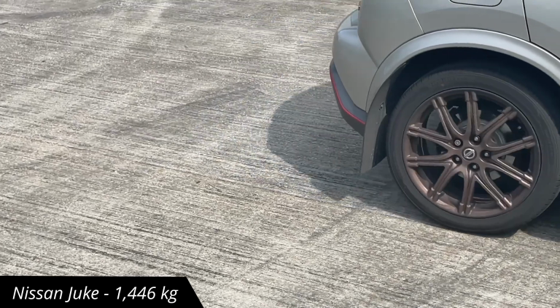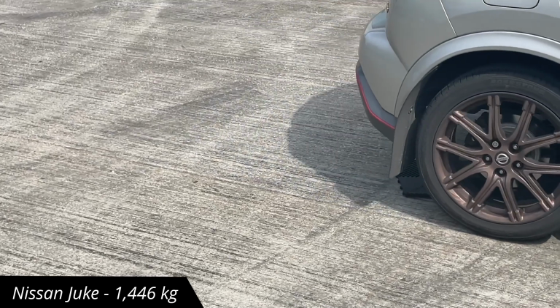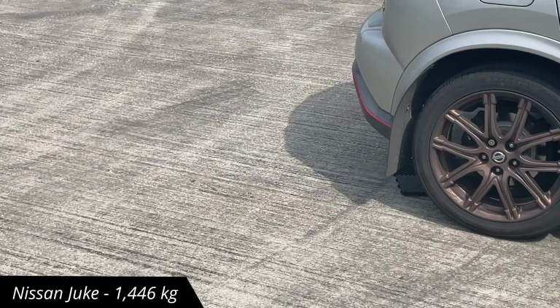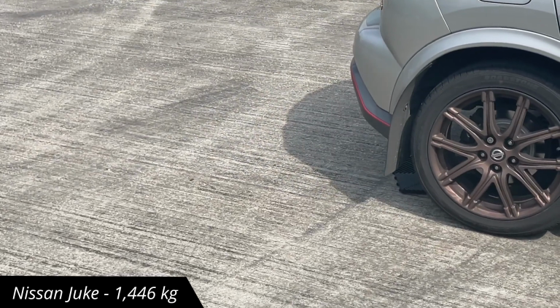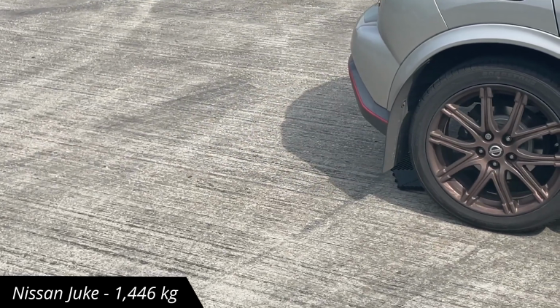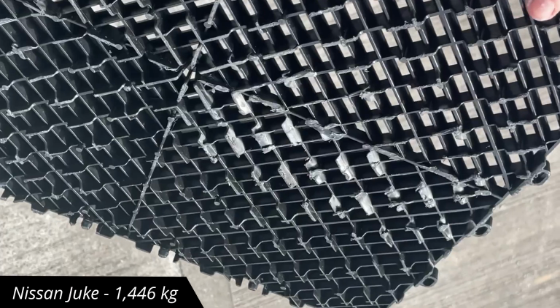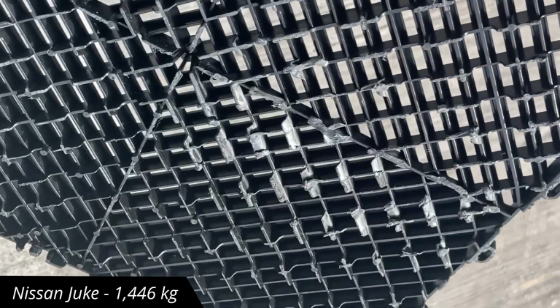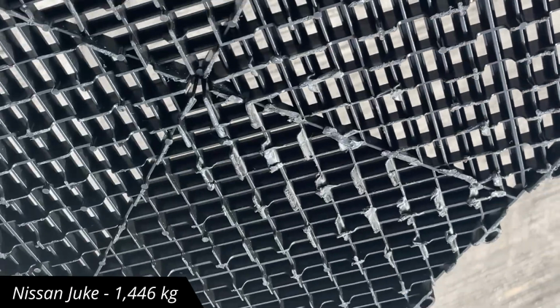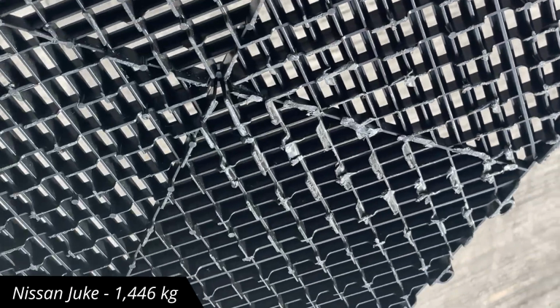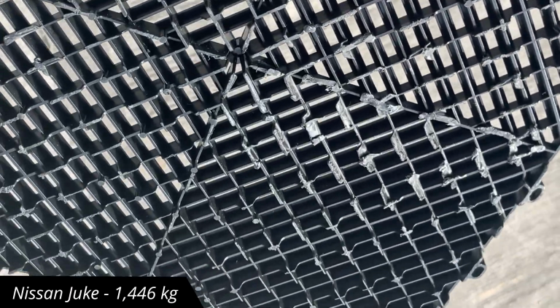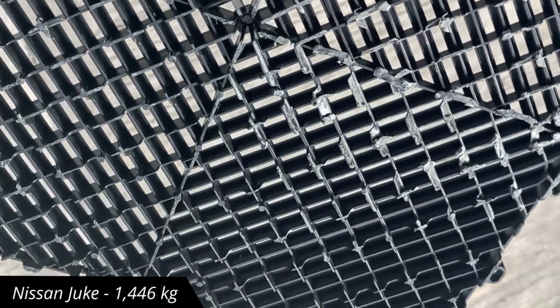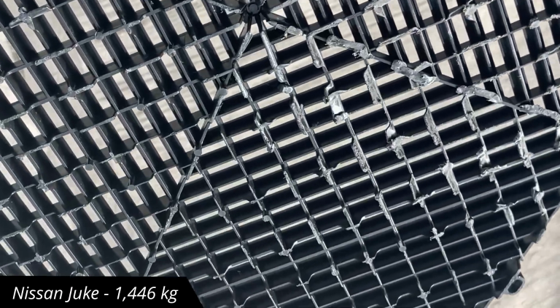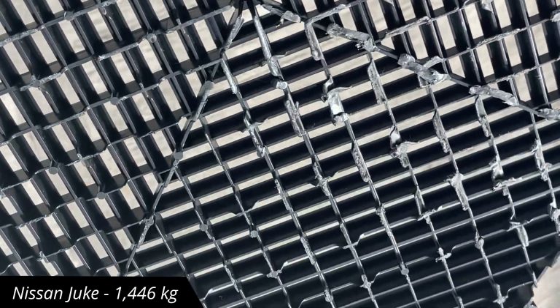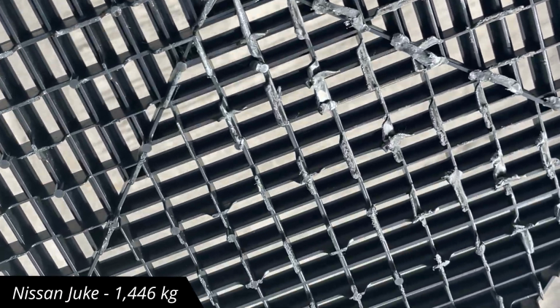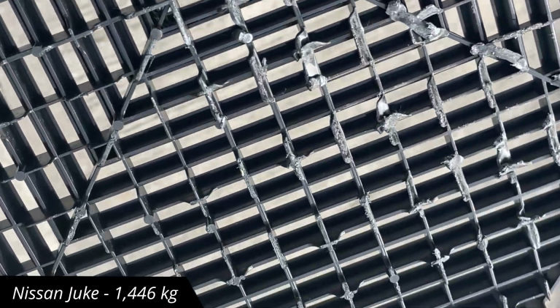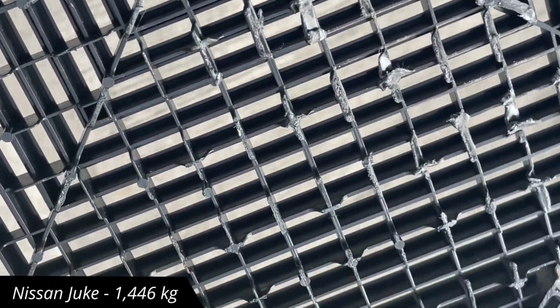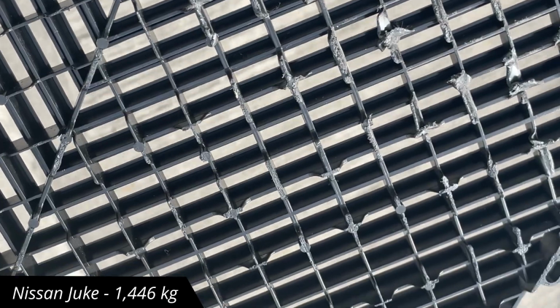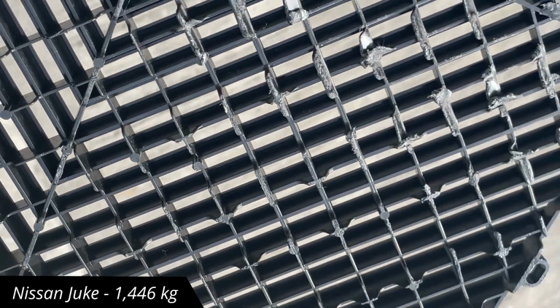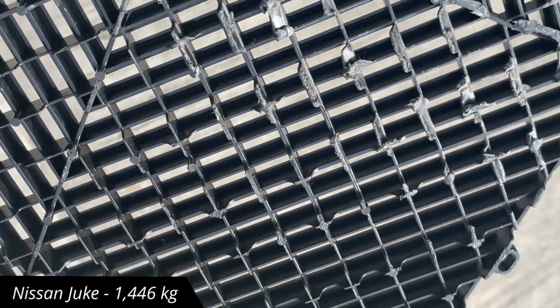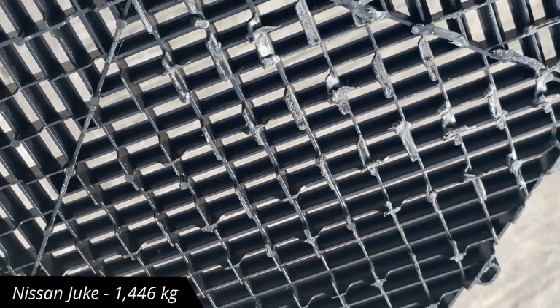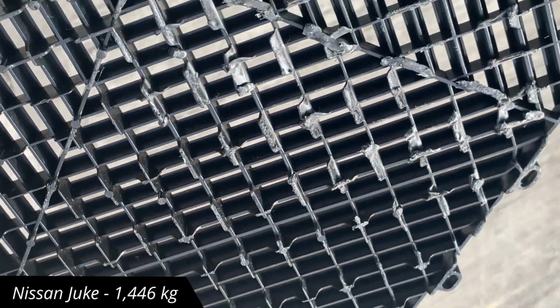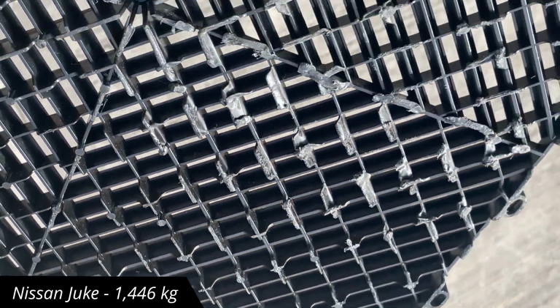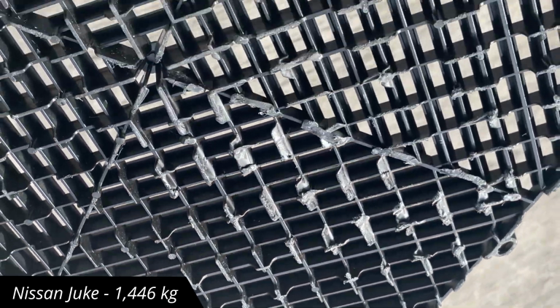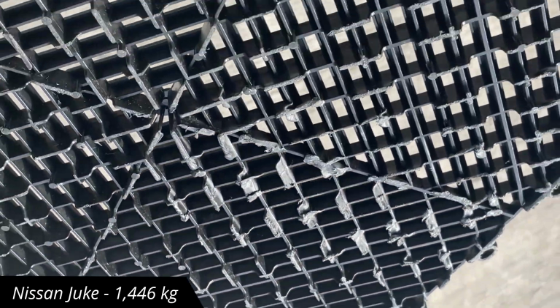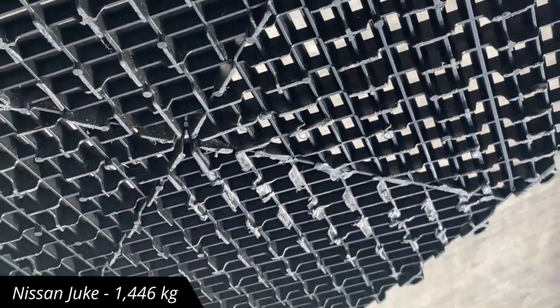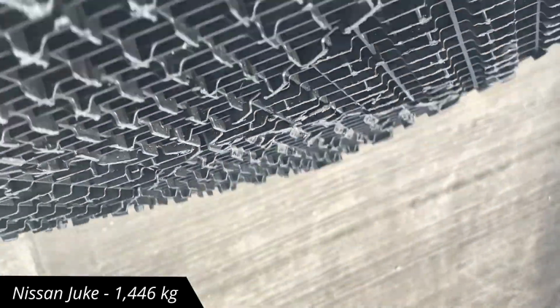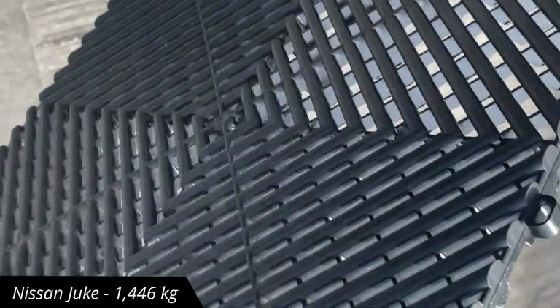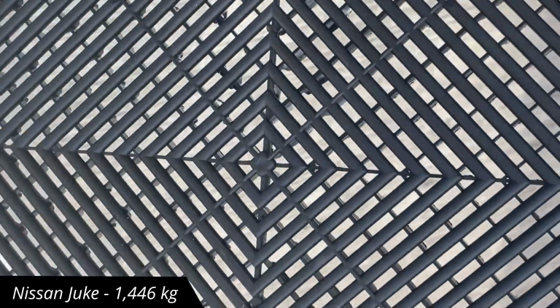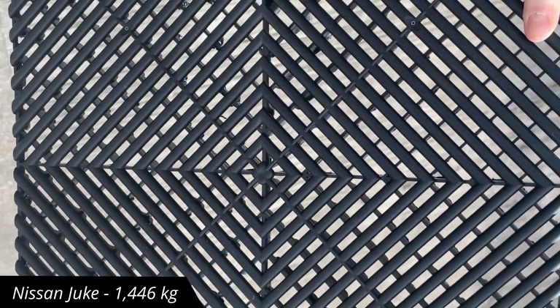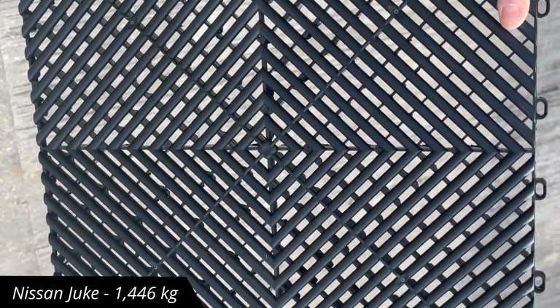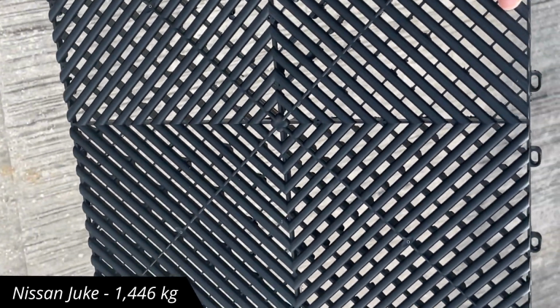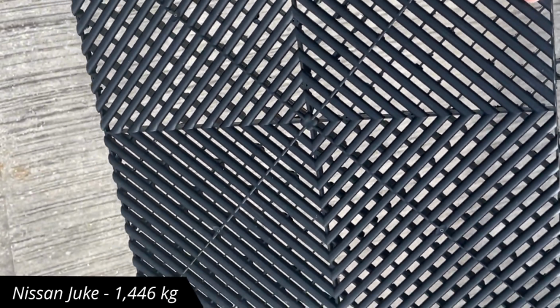It's worth bearing in mind that you're not going to be laying a single tile on the floor — this is just for entertainment and education purposes. There you go, it's starting to suffer some damage on the underside.